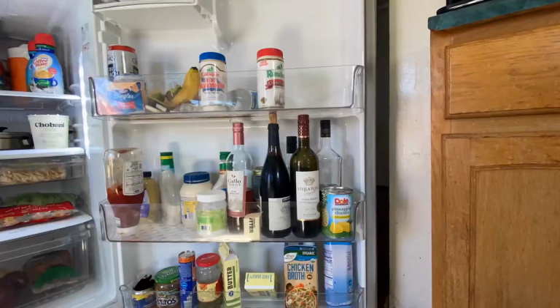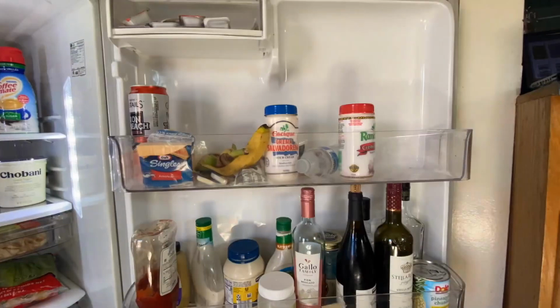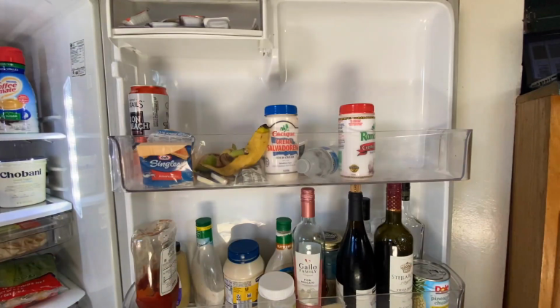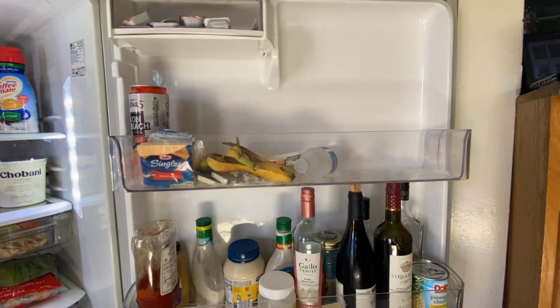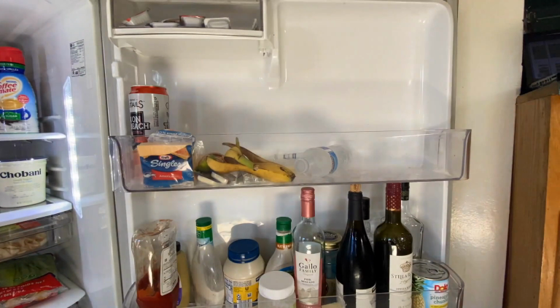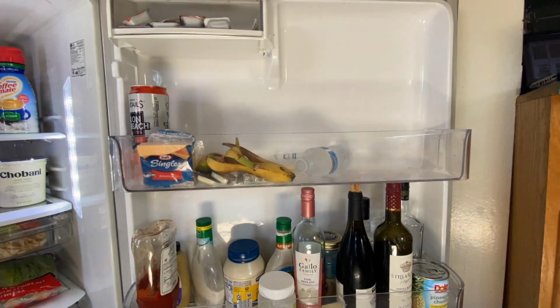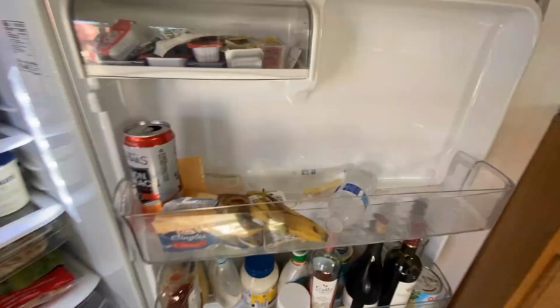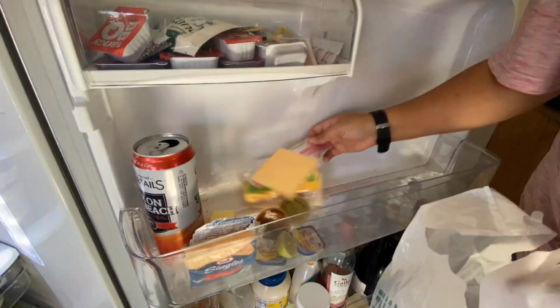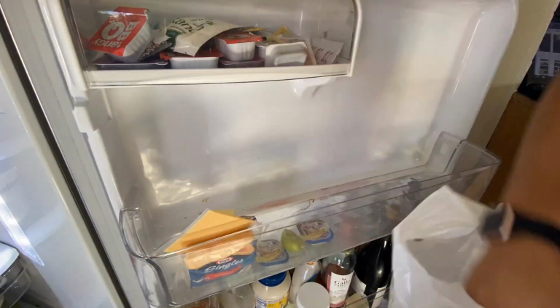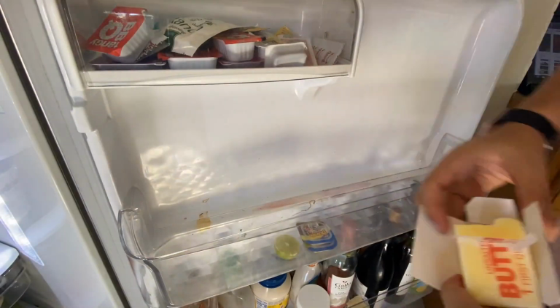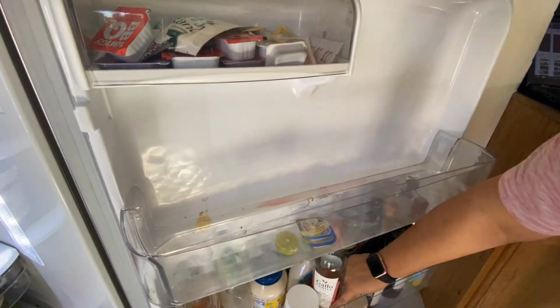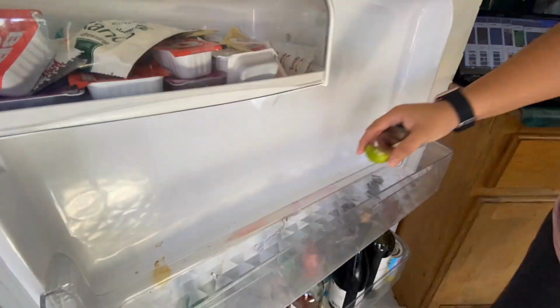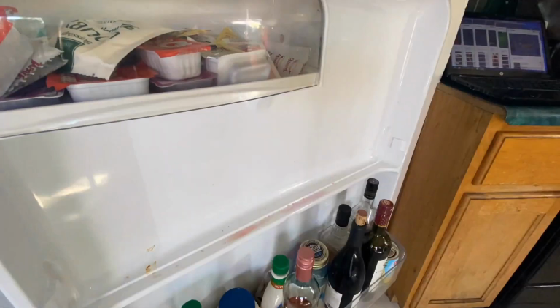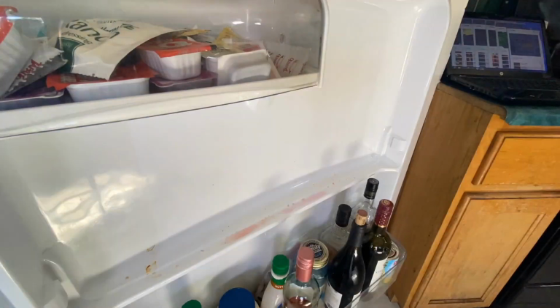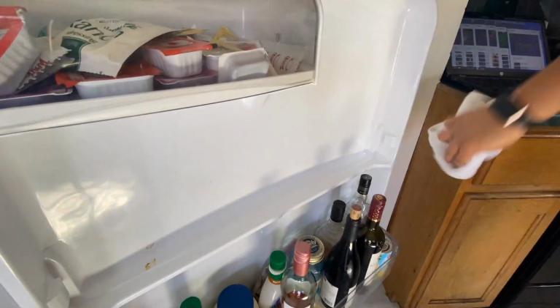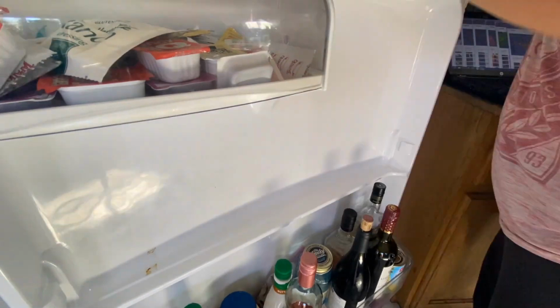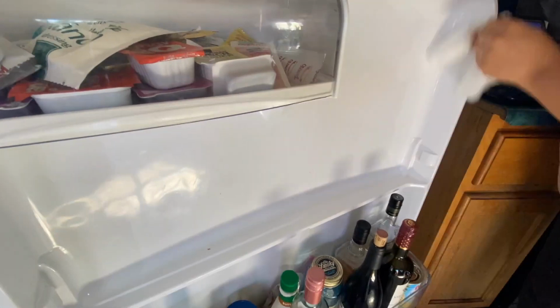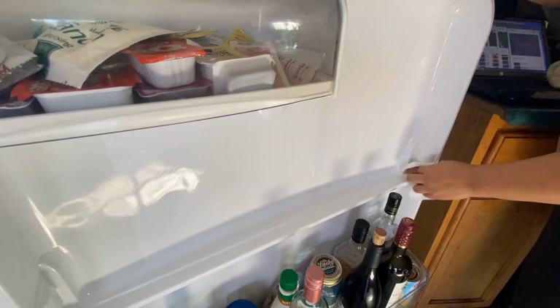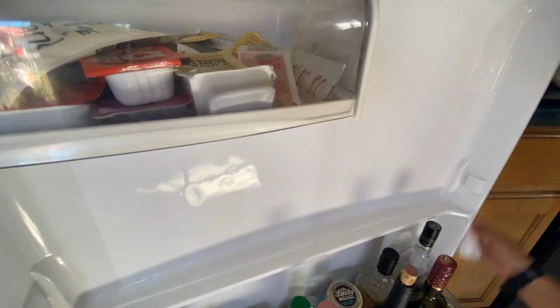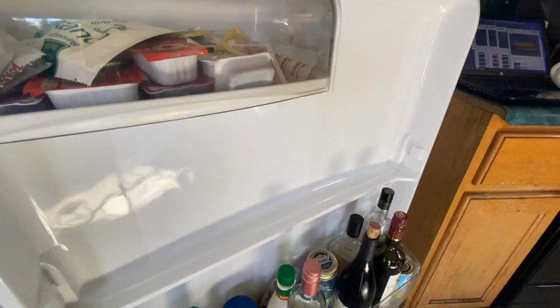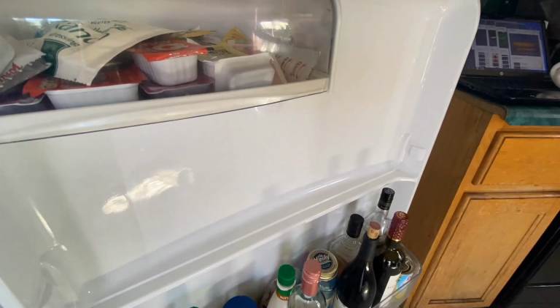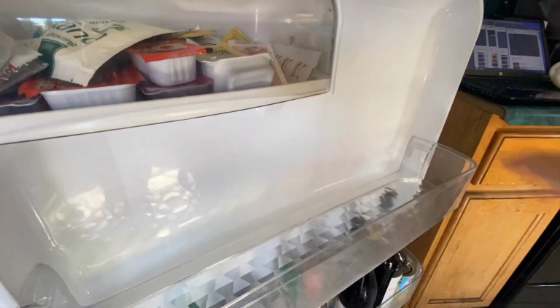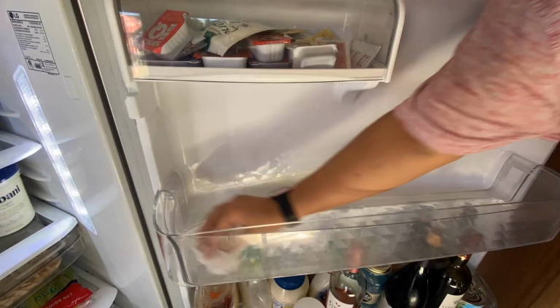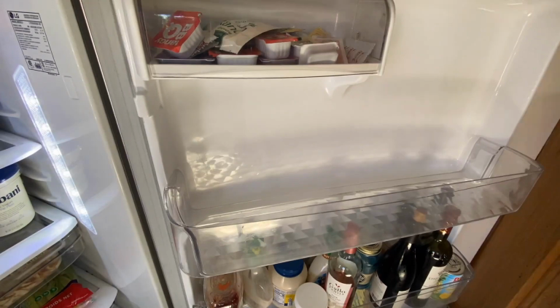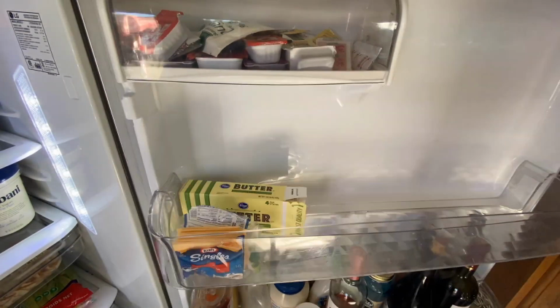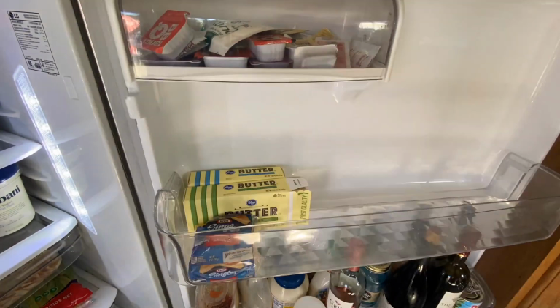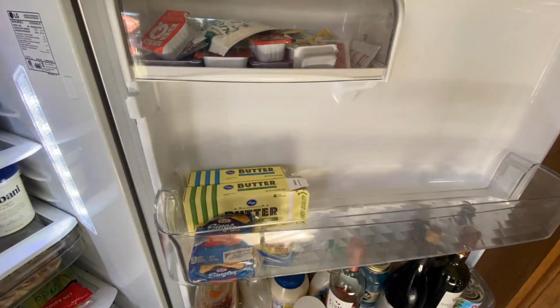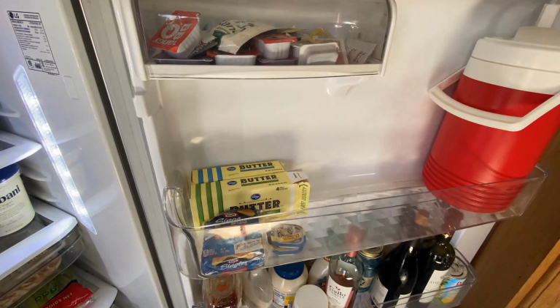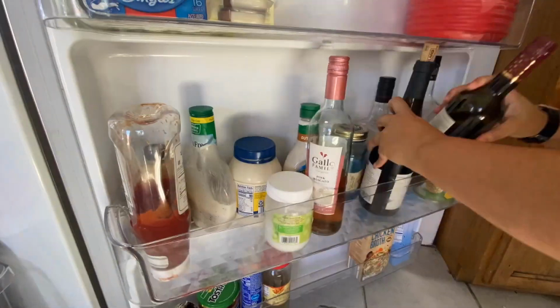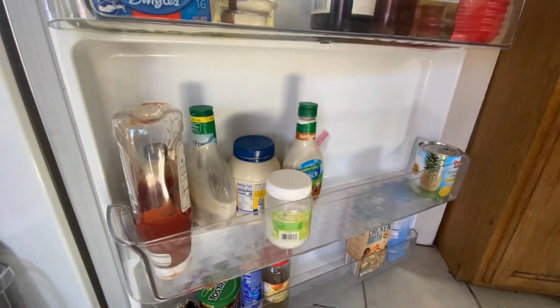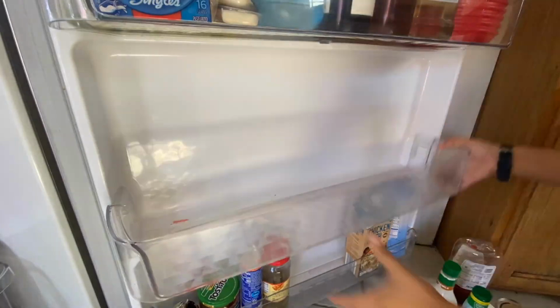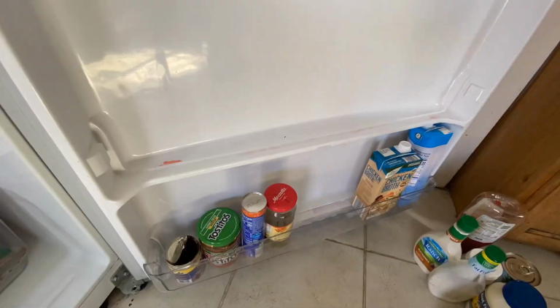Now I am moving on to my door, and I did it section by section as well. Since it was really dirty, I had to remove the little see-through container, wash it off, clean the door, and then put everything back.